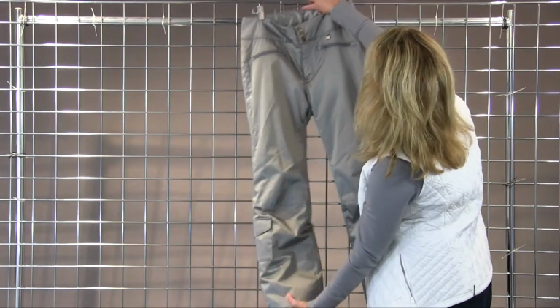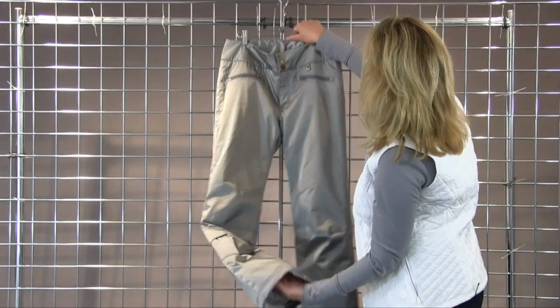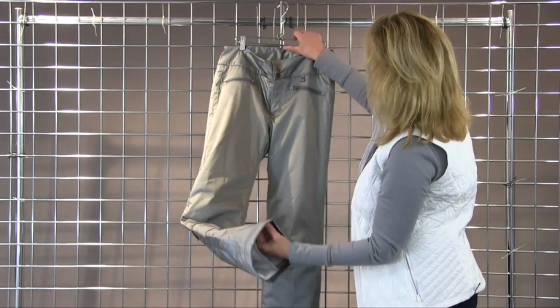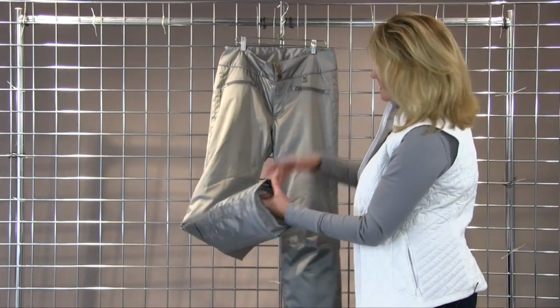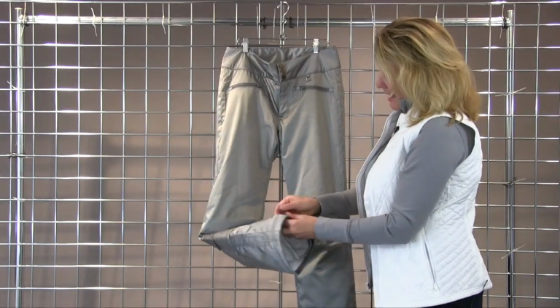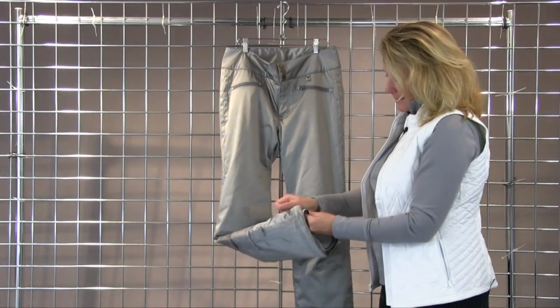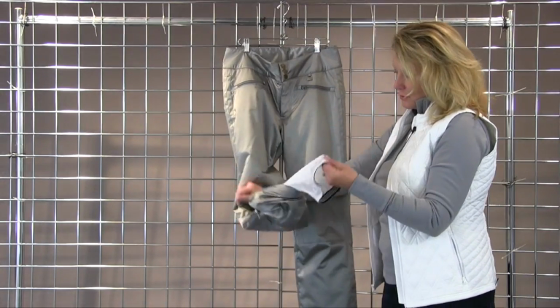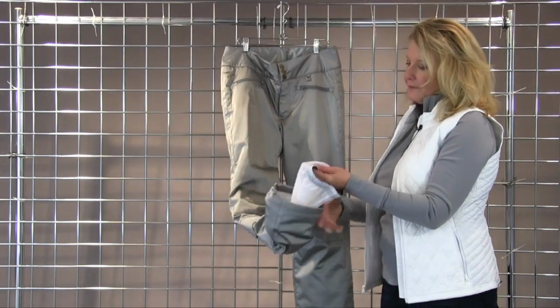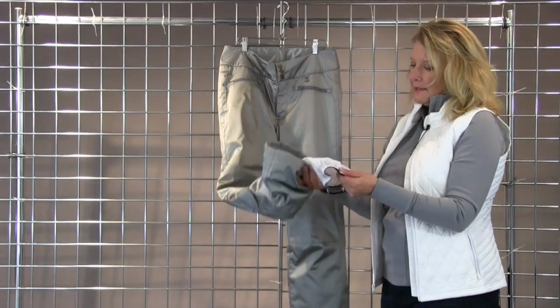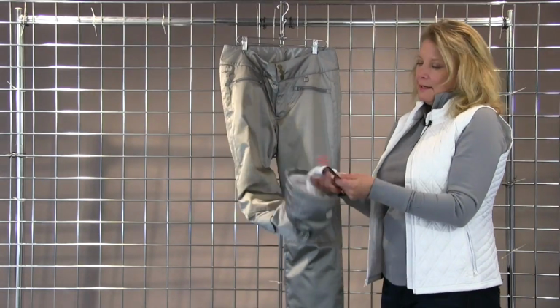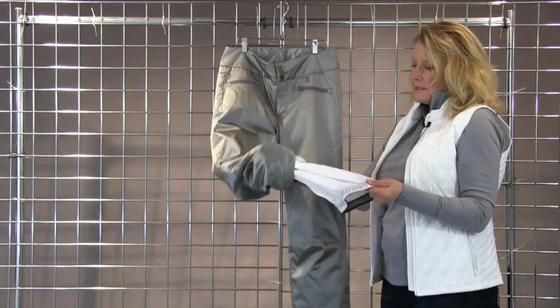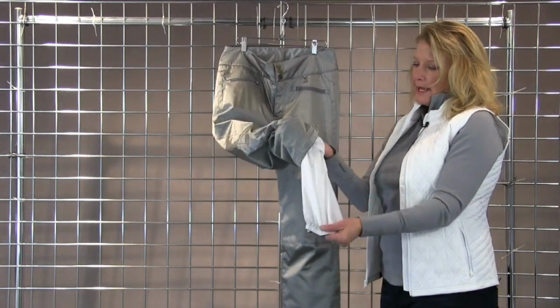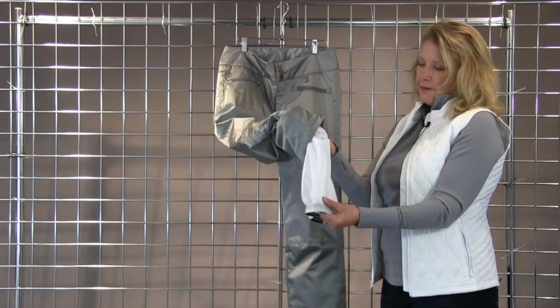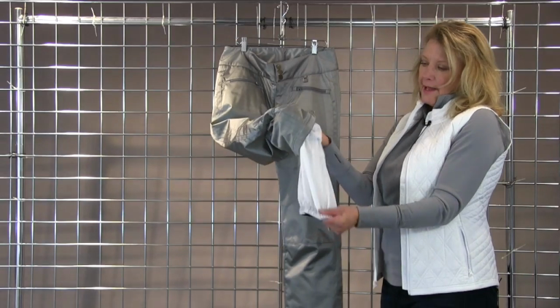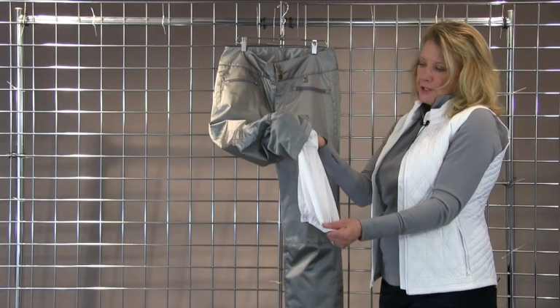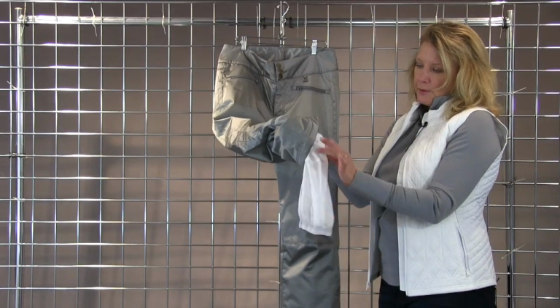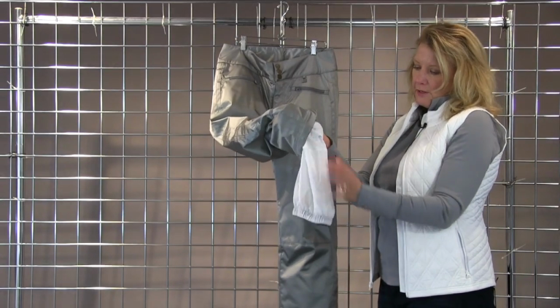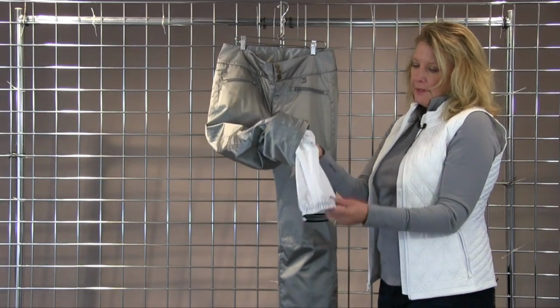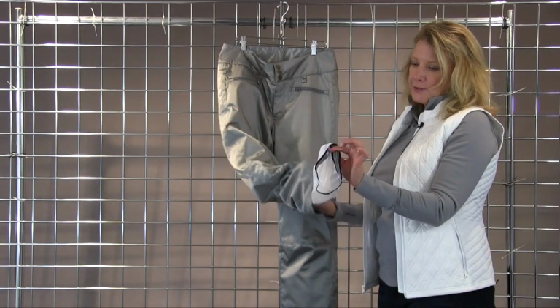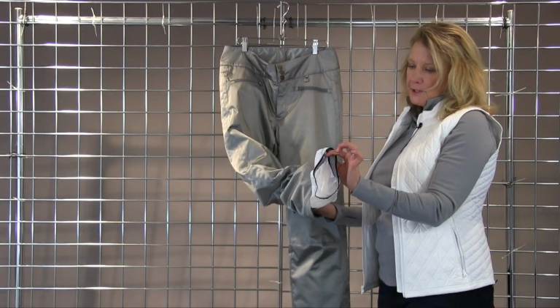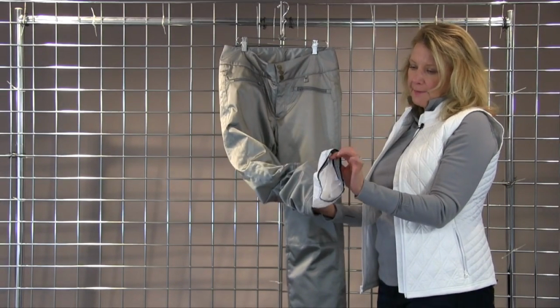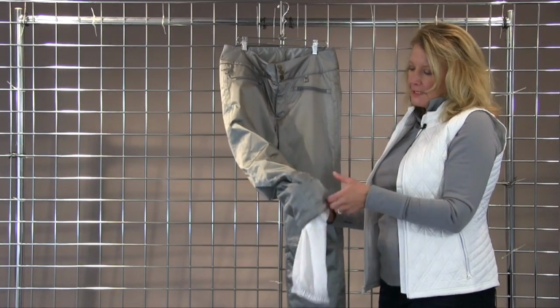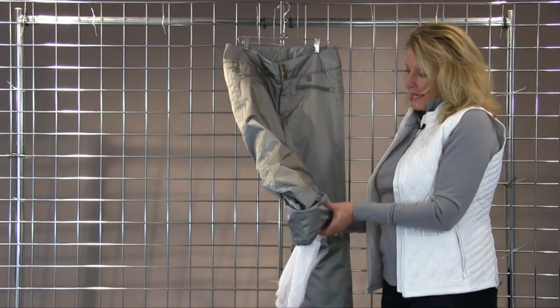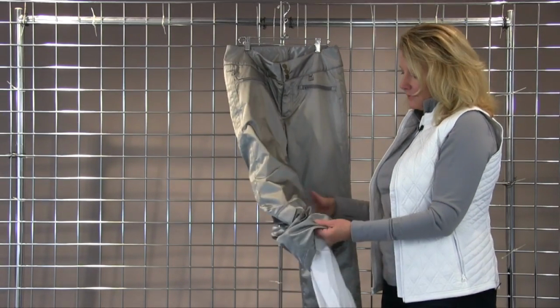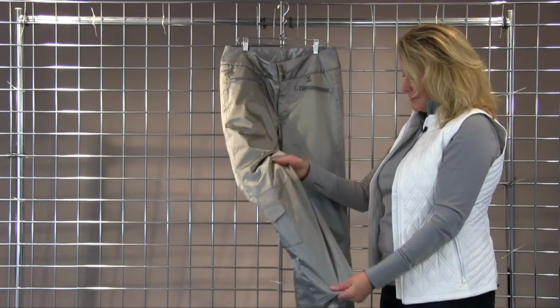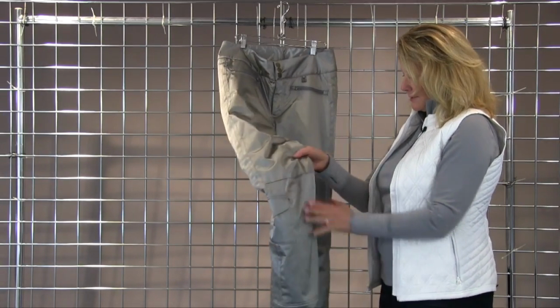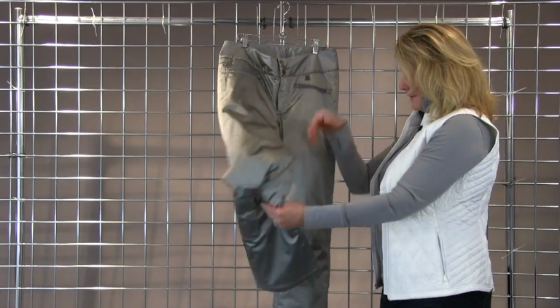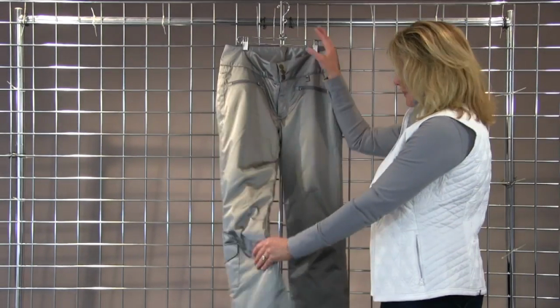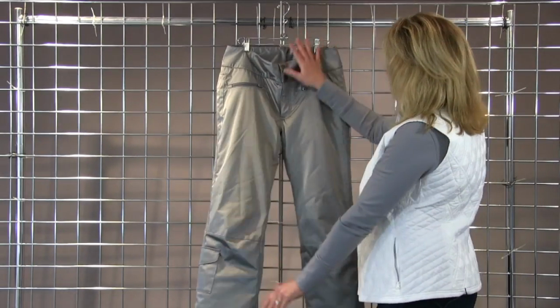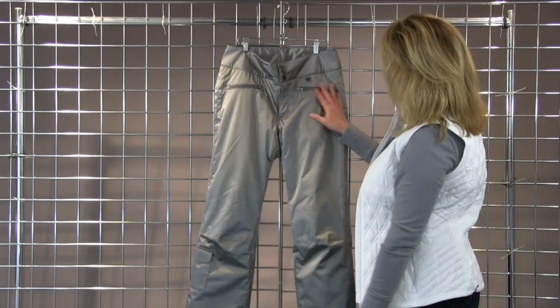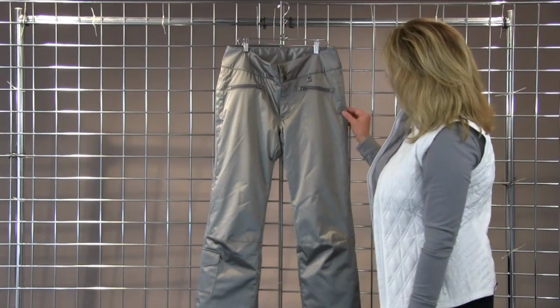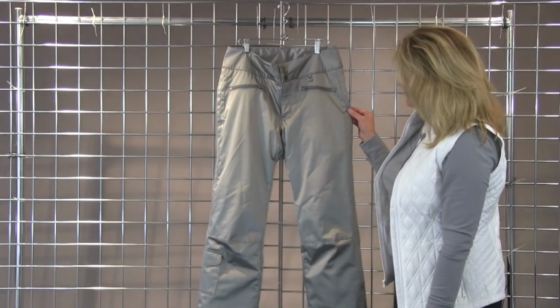And in addition to that, it has a terrific snow gaiter that stretches with you, with gripper tape to stay down over the boot. And that is the Addison.